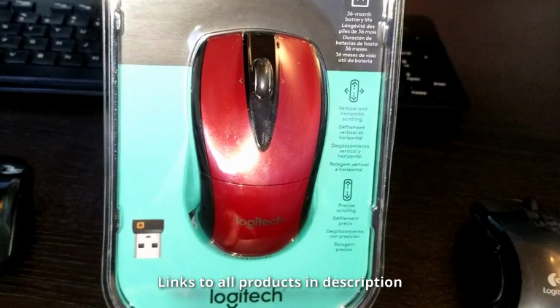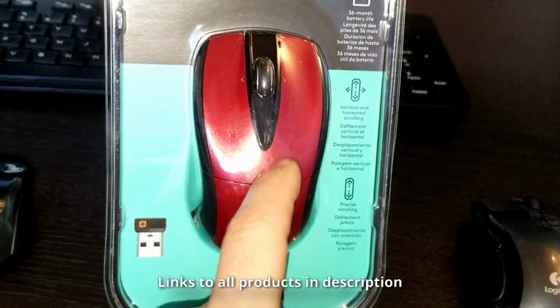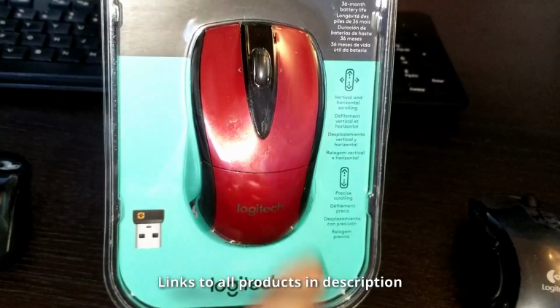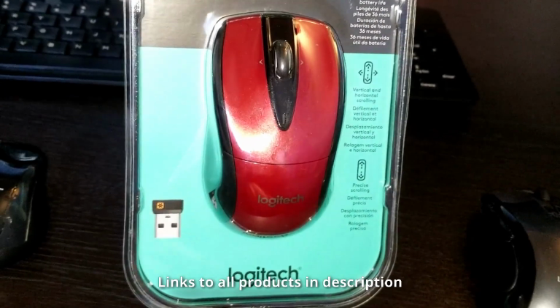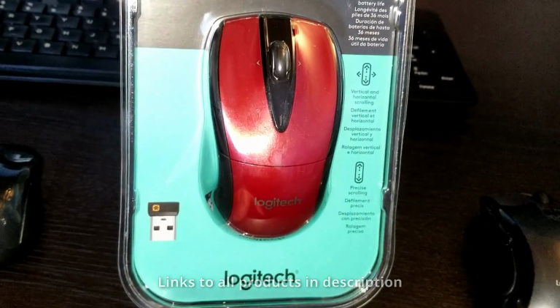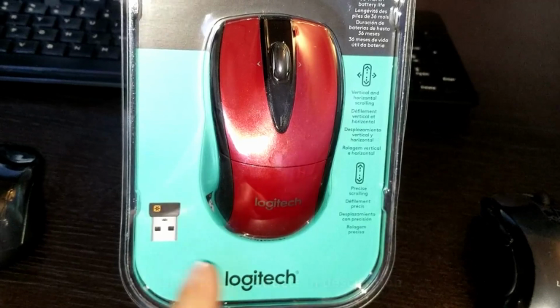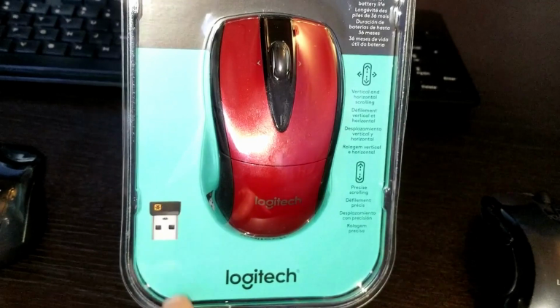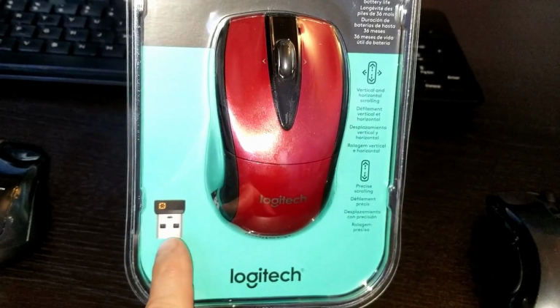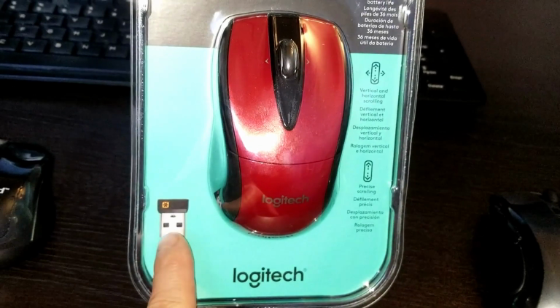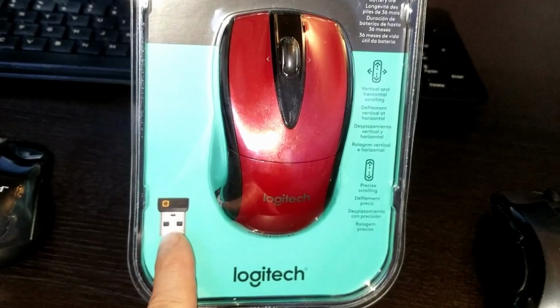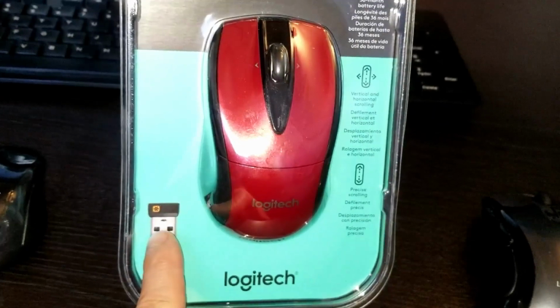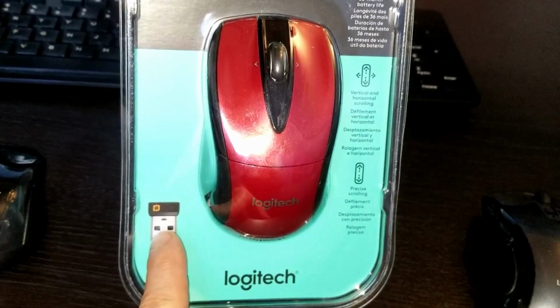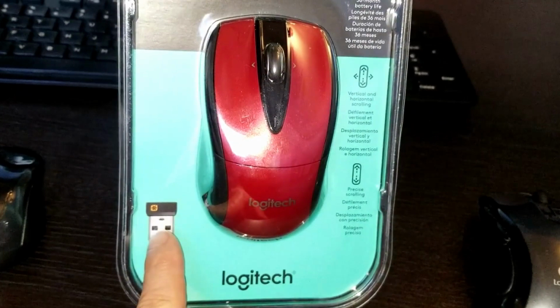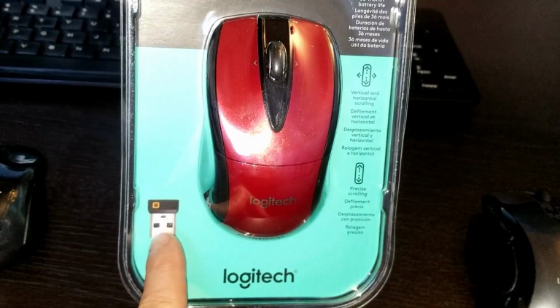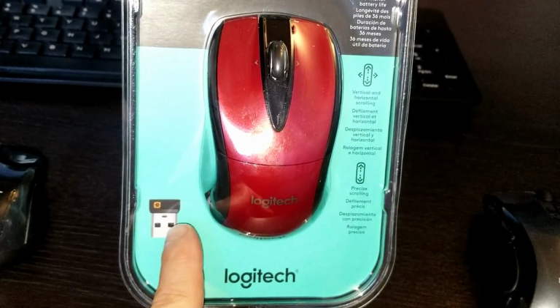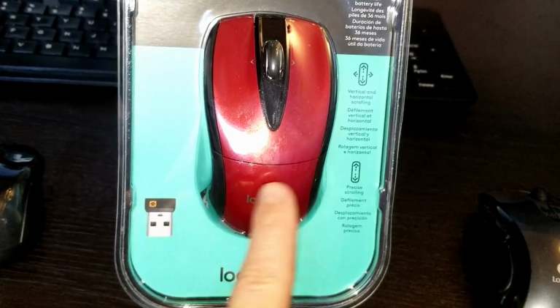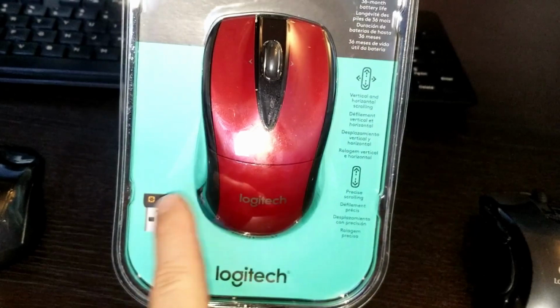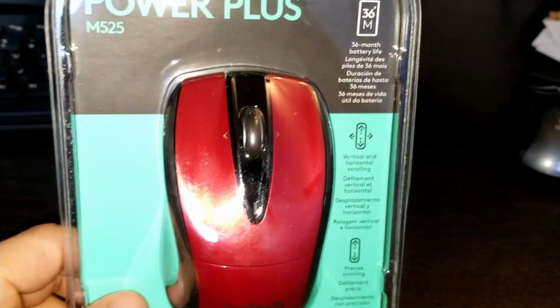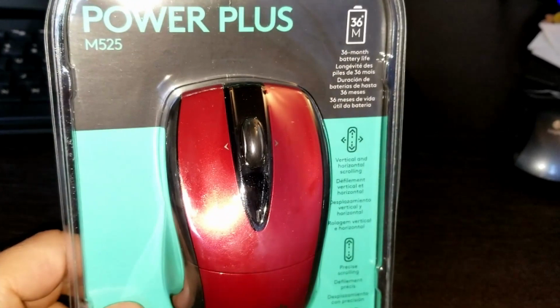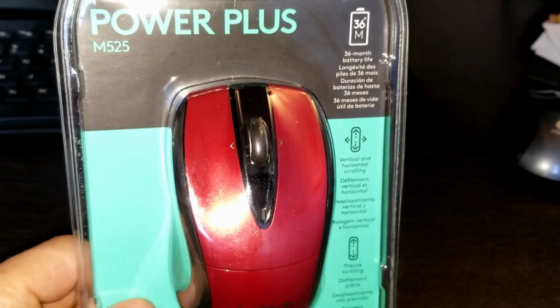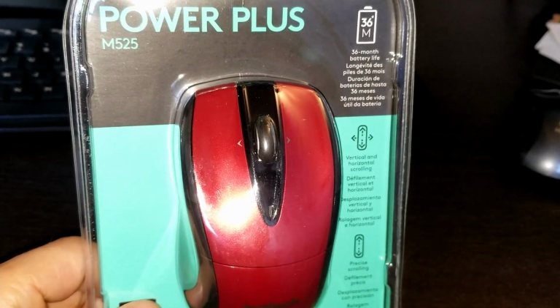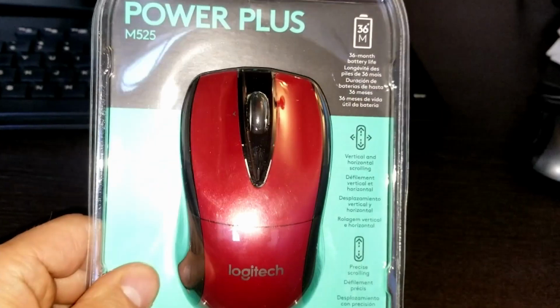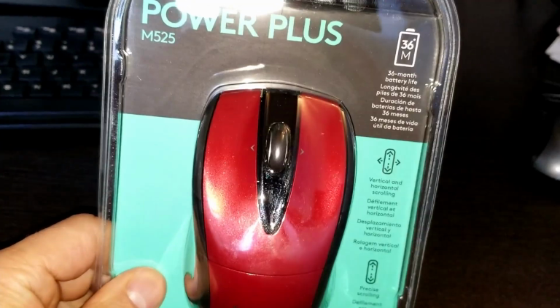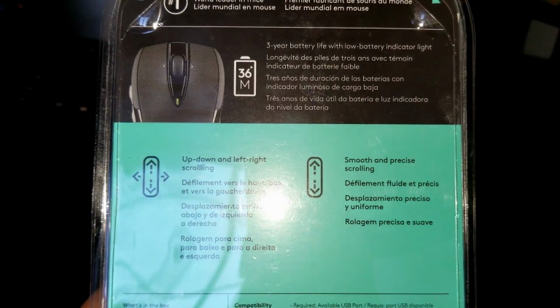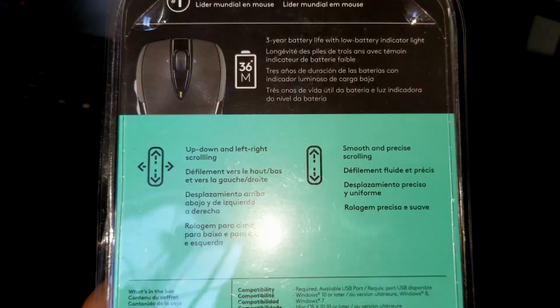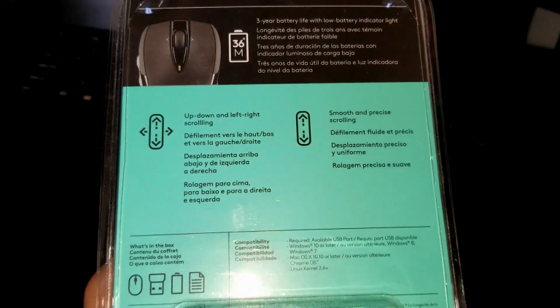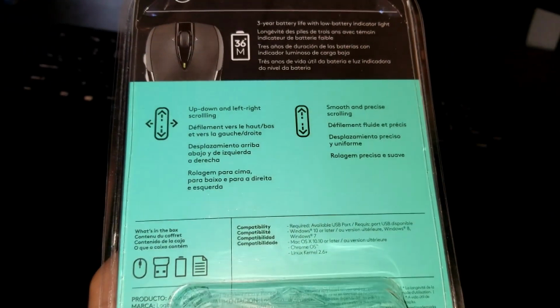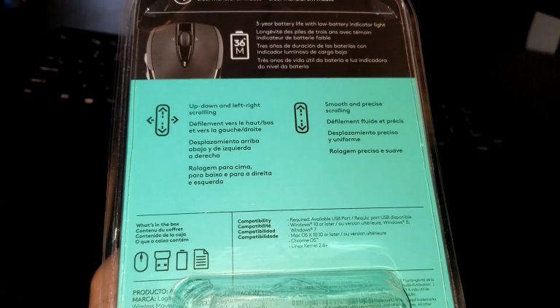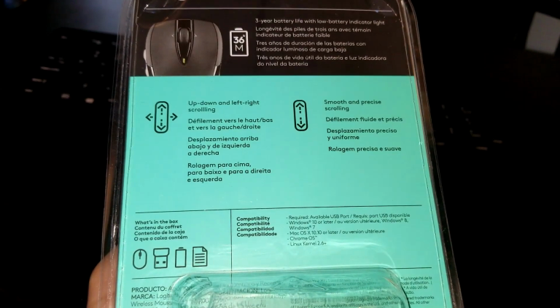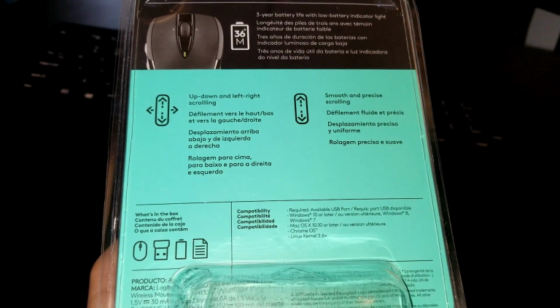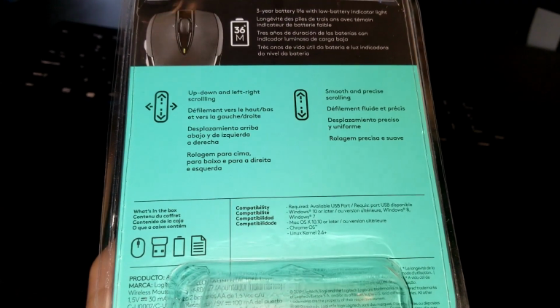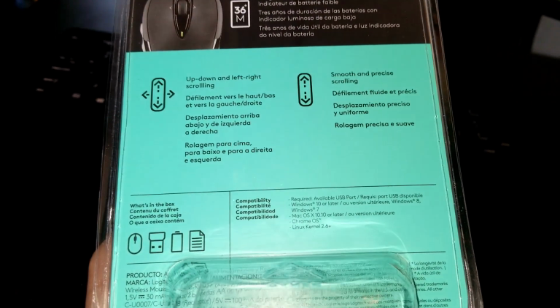The fact that you can take this mouse and bring it to any computer that has a Logitech unified receiver, sync it up with software, and you're good to go — it's great. It's got a nice scrolling wheel, the buttons feel great, and it's just balanced. I really like it.